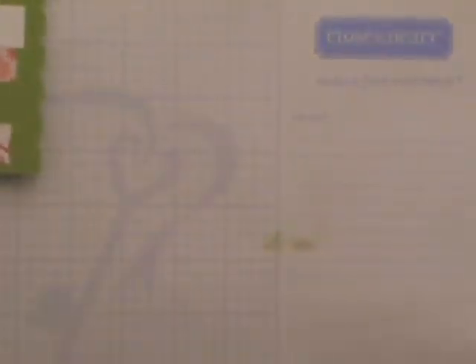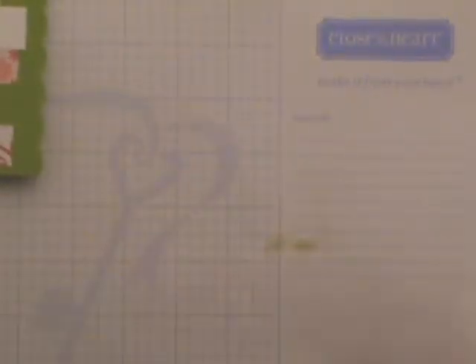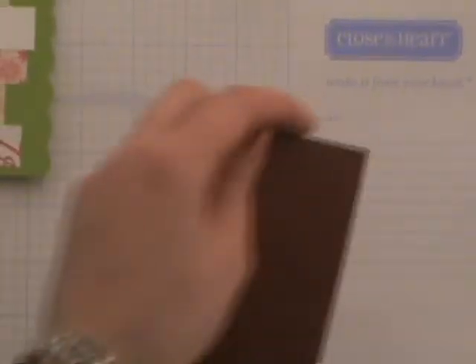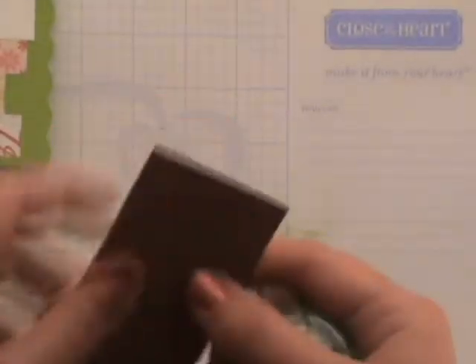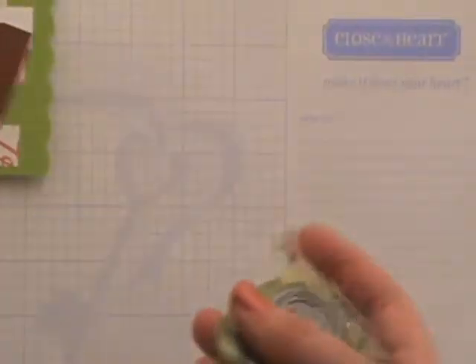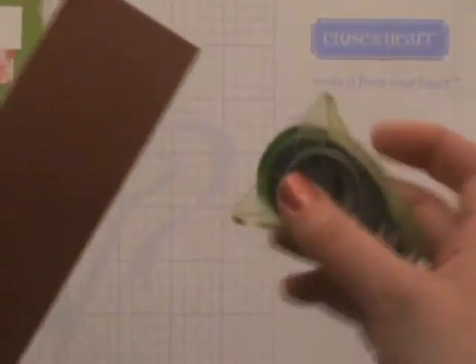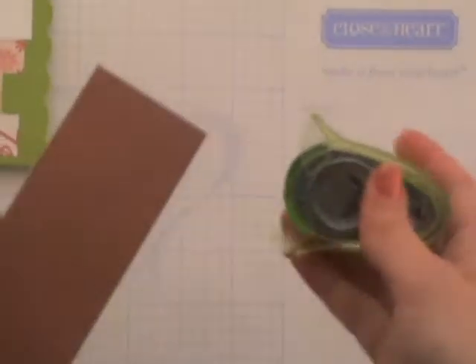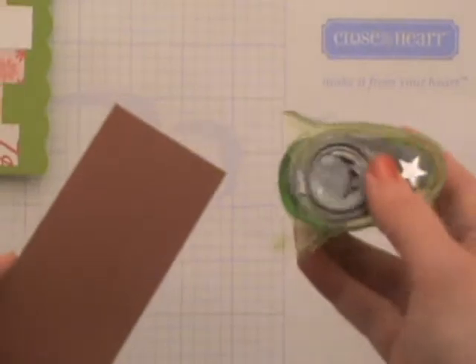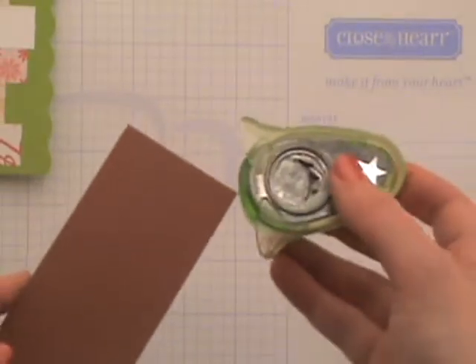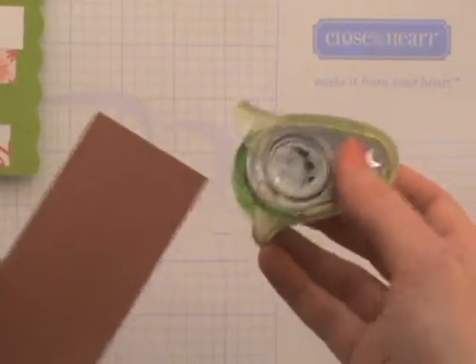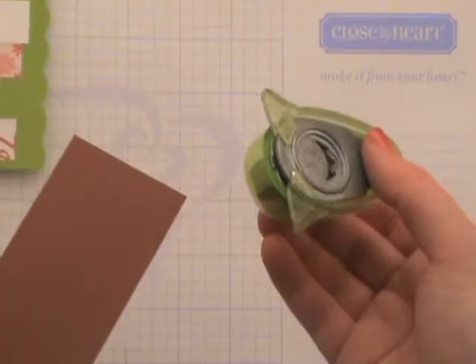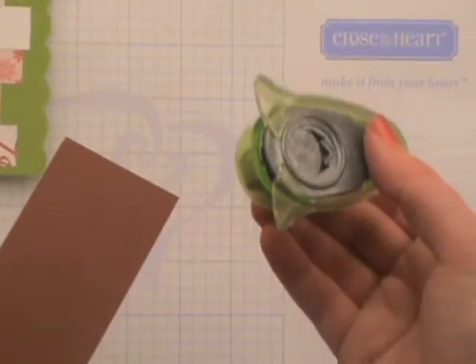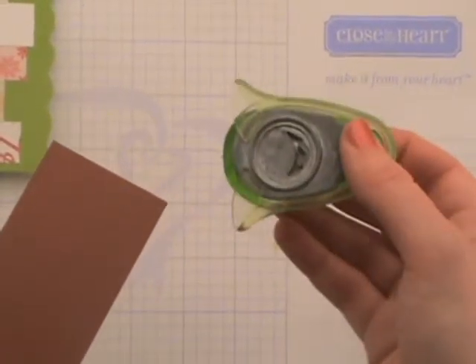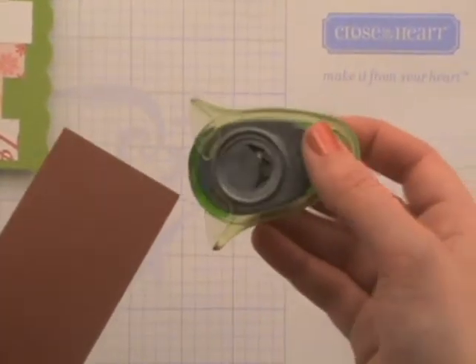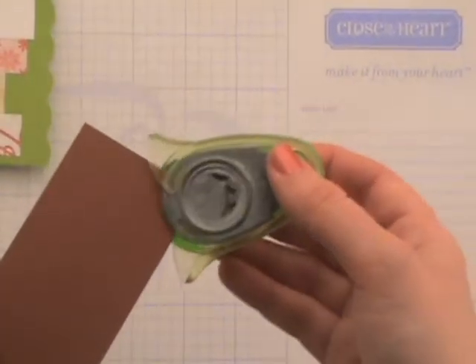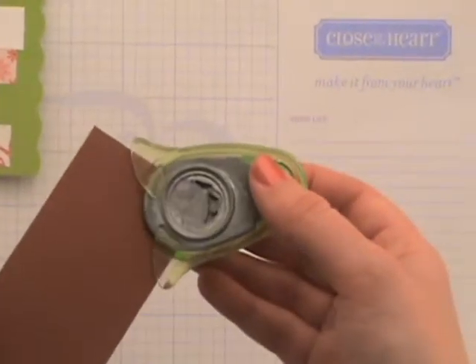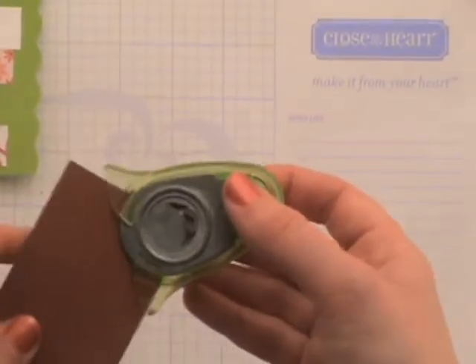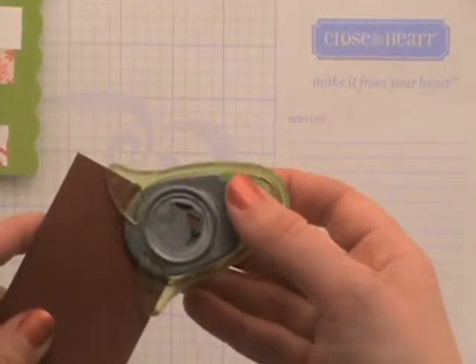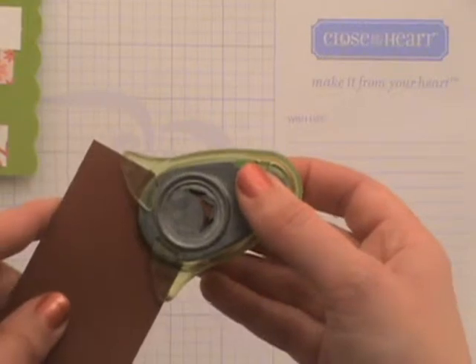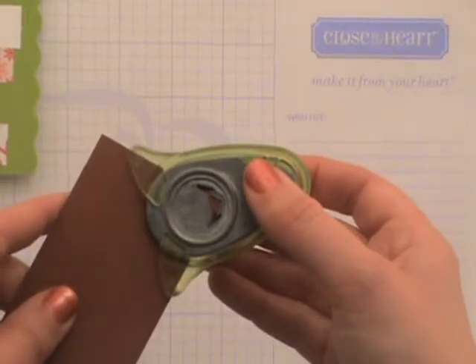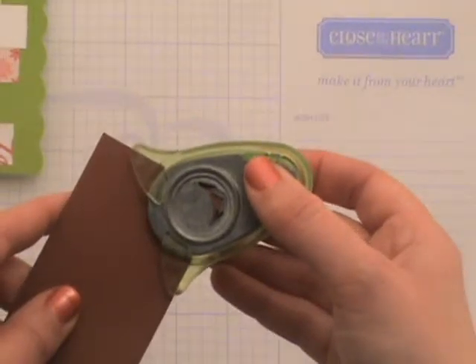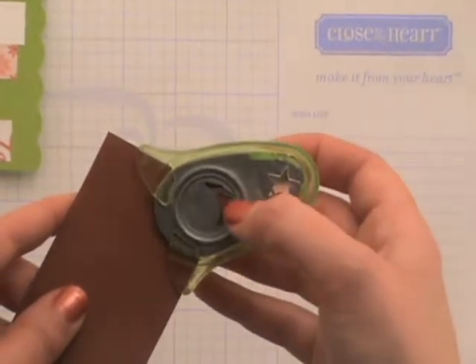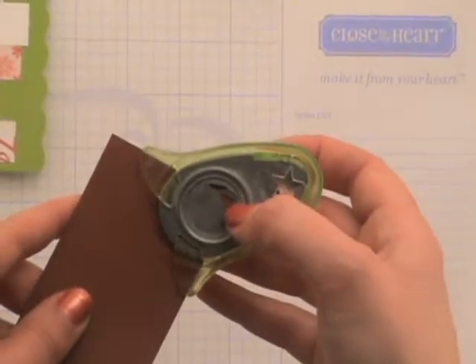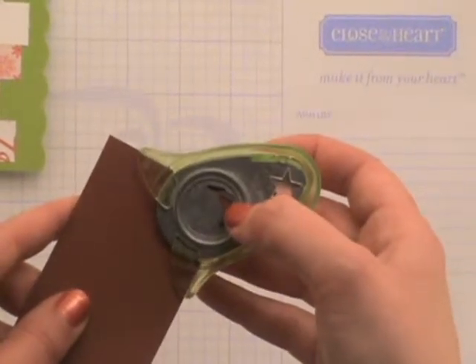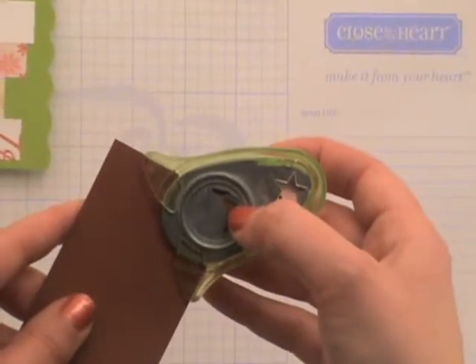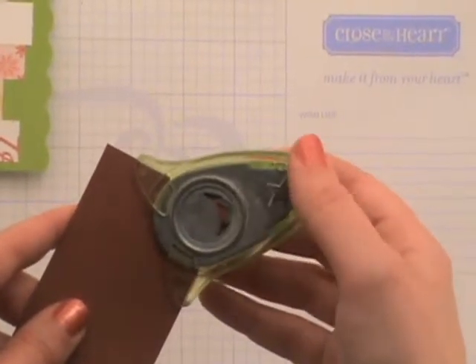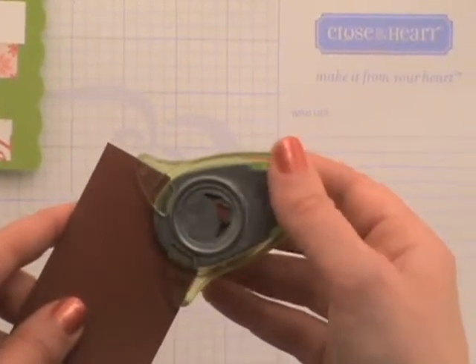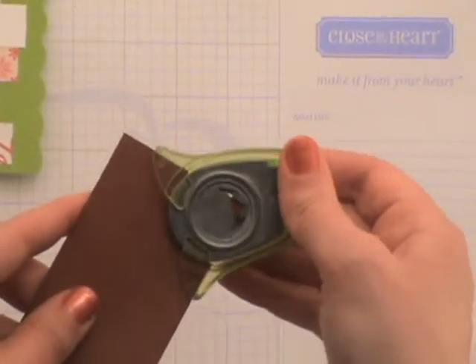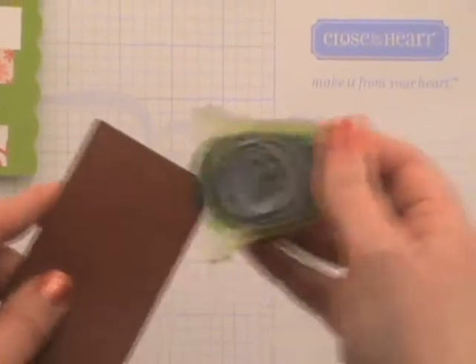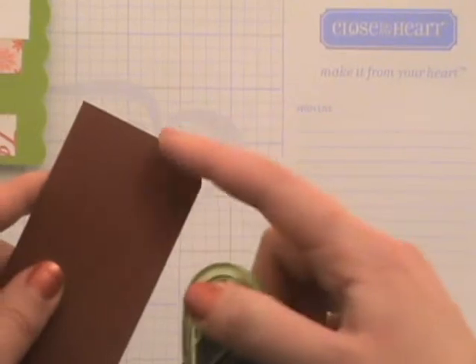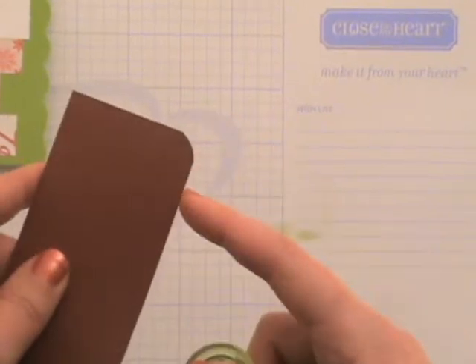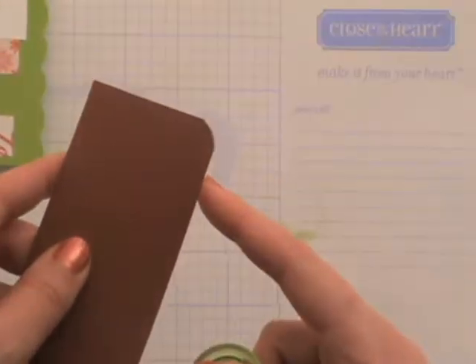First of all, I'll just show you the obvious of rounding your corners. Having your punch upside down so you can see through the window, you go ahead and put your cardstock or your paper in there so that your corner meets that guide, and you just go ahead and punch it, and then it rounds your corner.